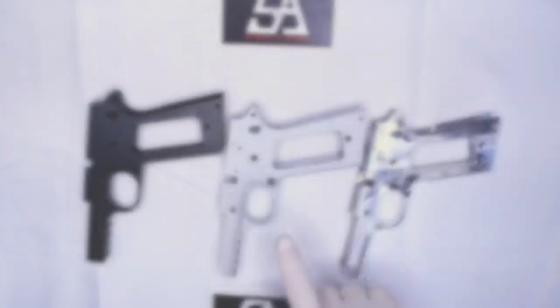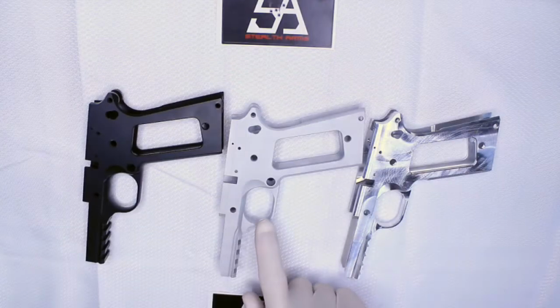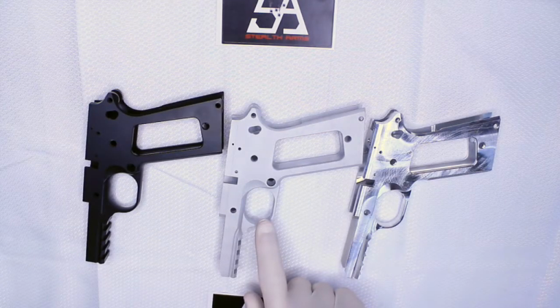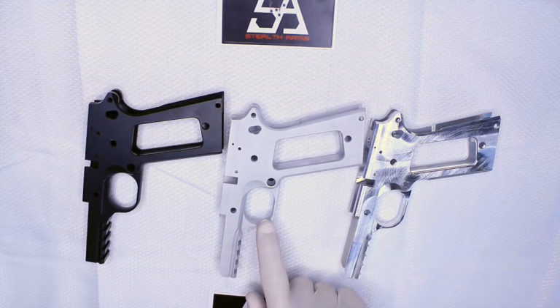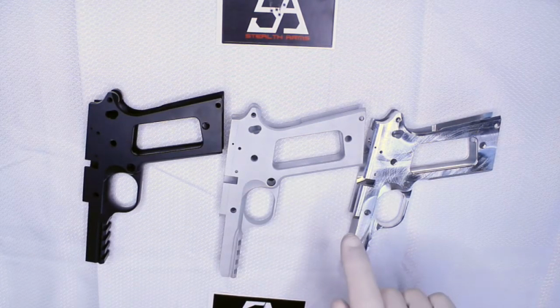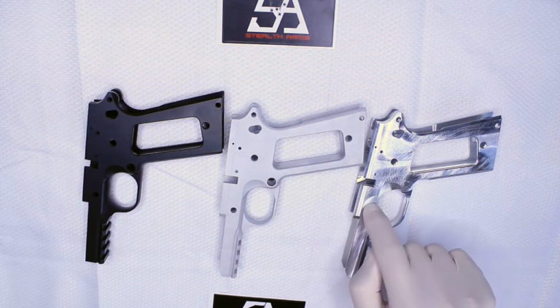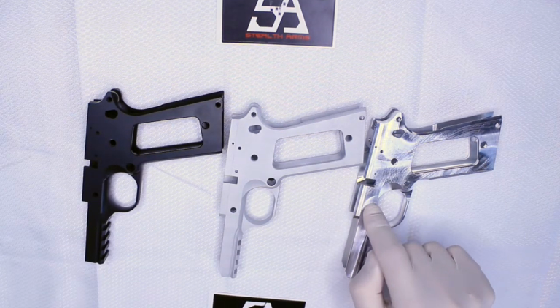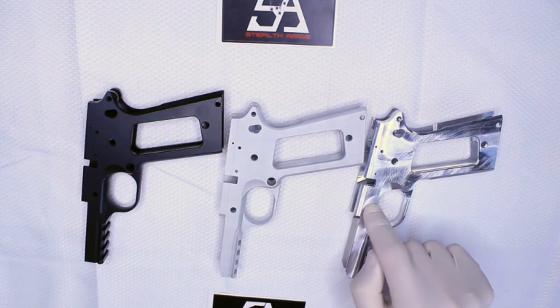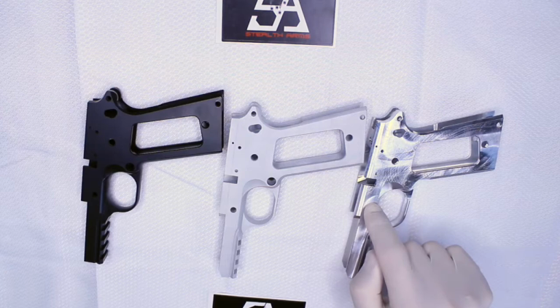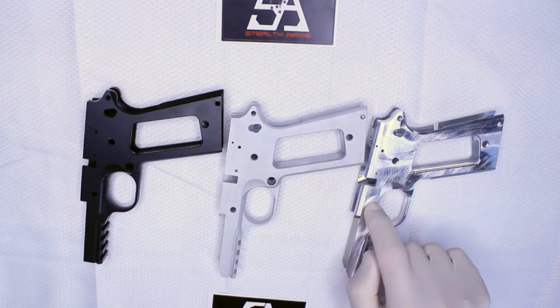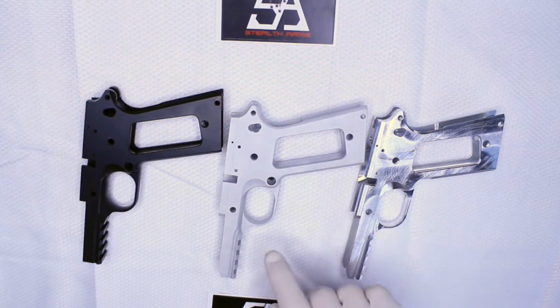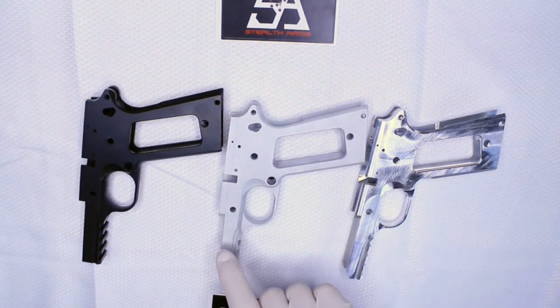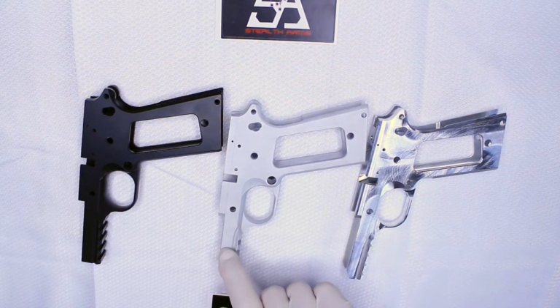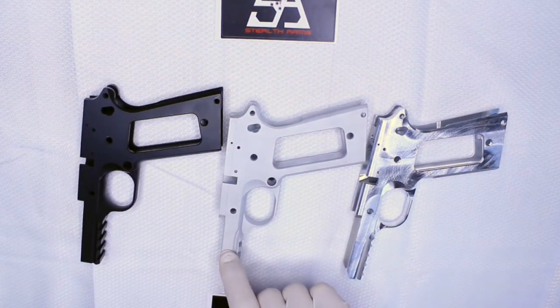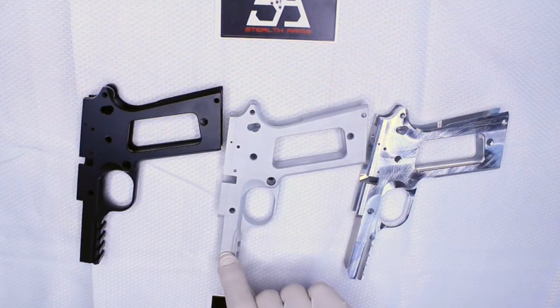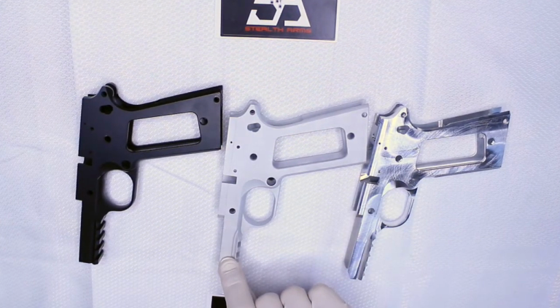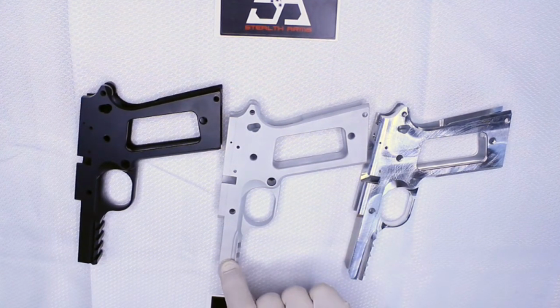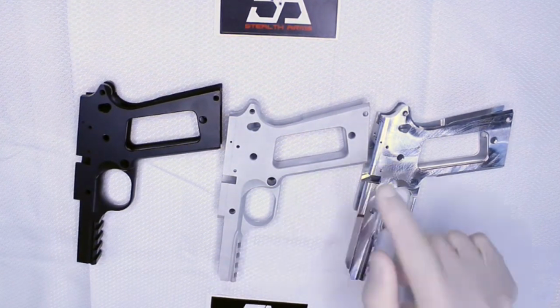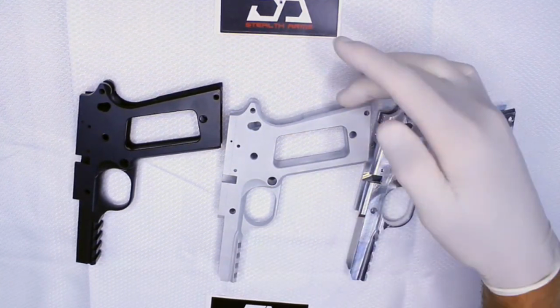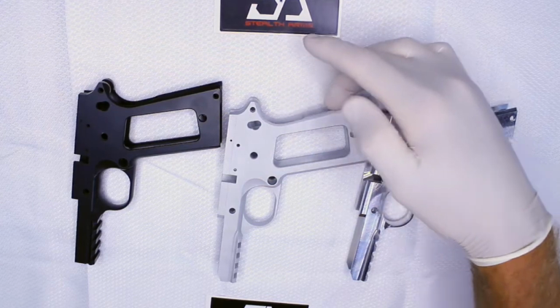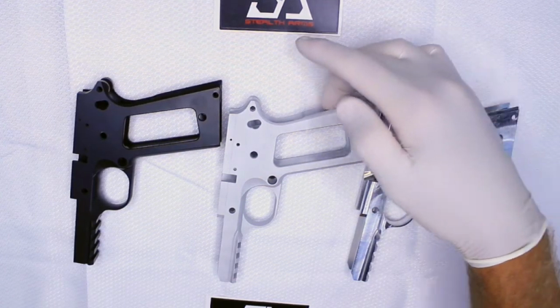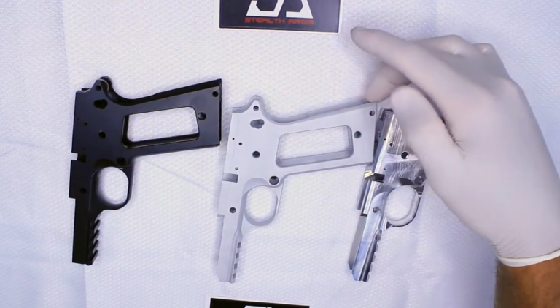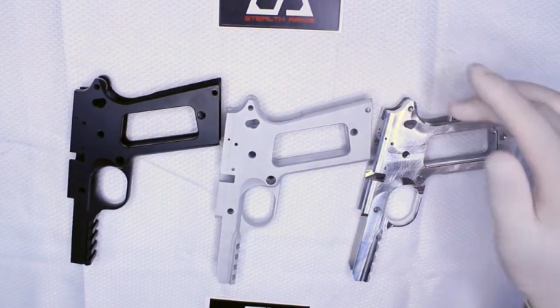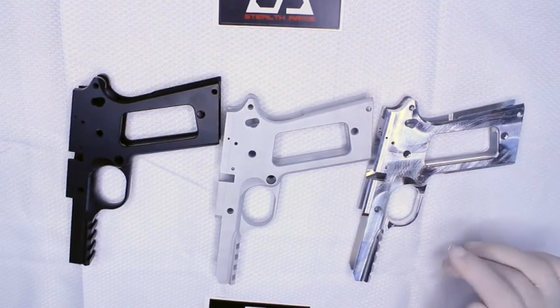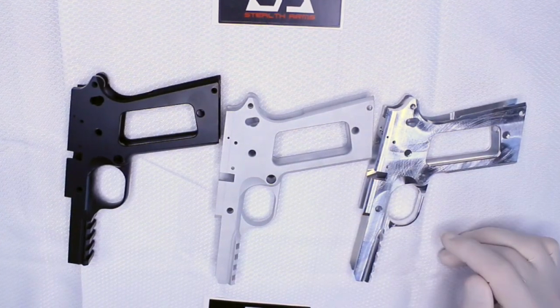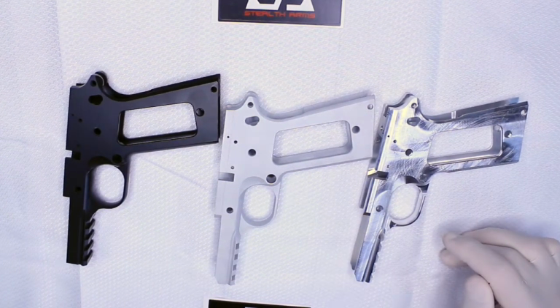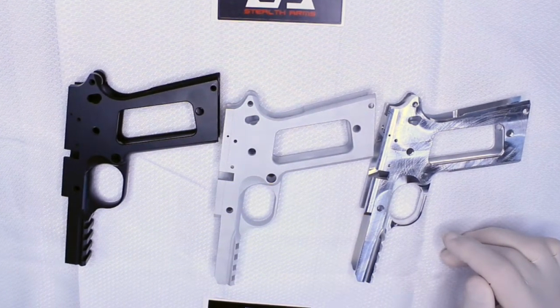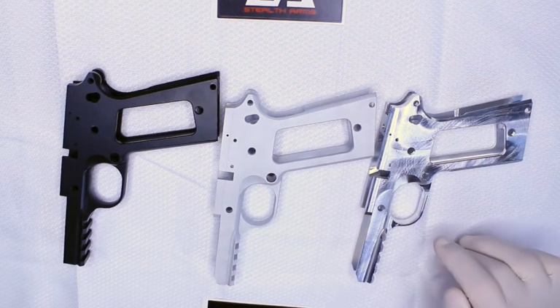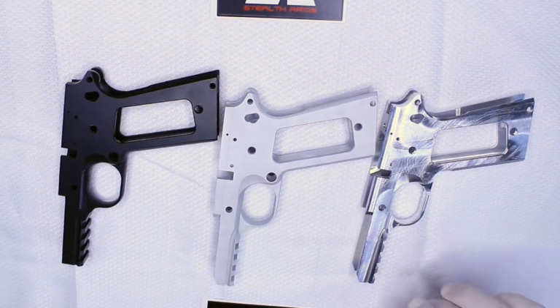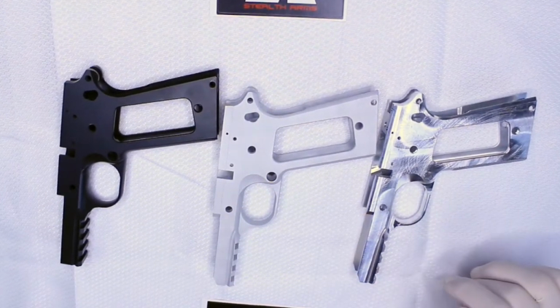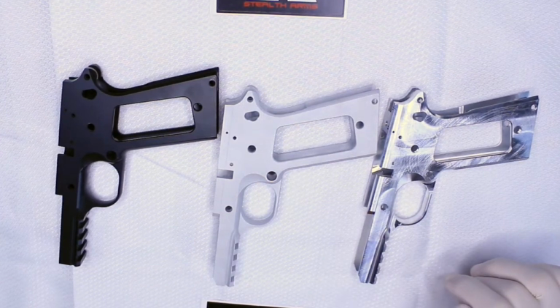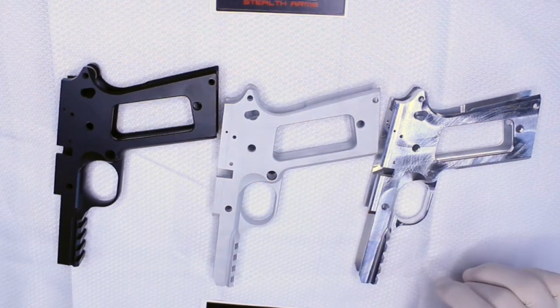Then you have the bead blast, which is almost the same as raw. The only difference is the light bead blast takes off the corners, rounds the corners a little bit, takes off some of the burrs, and it just gets you one step closer to painting.